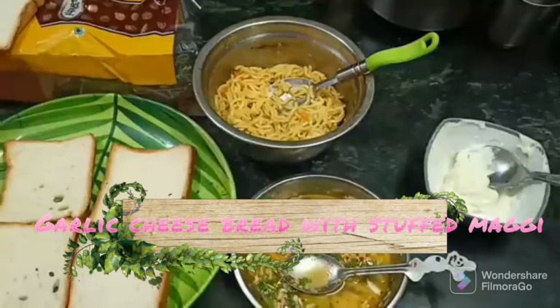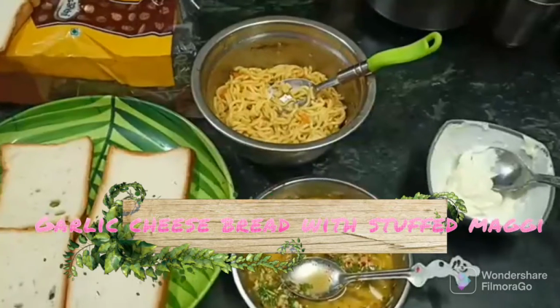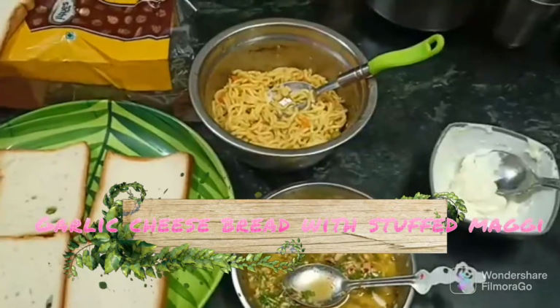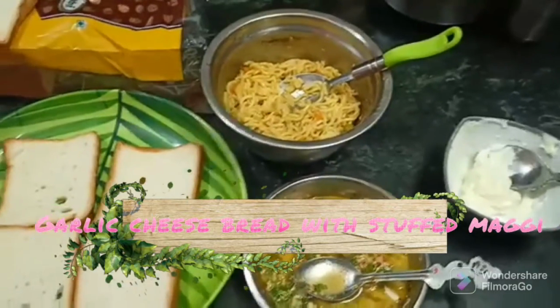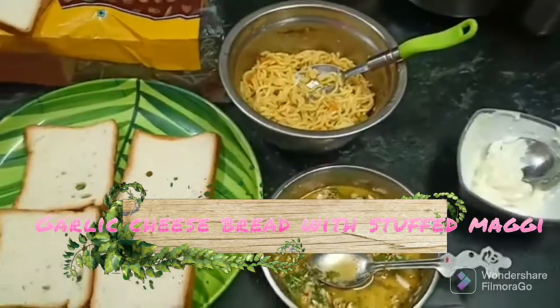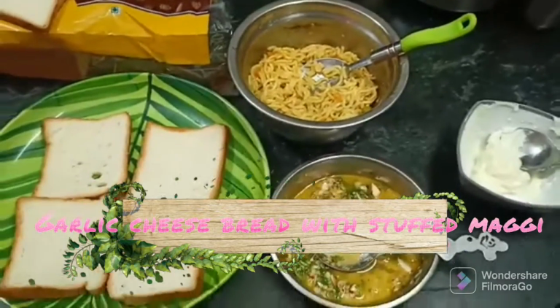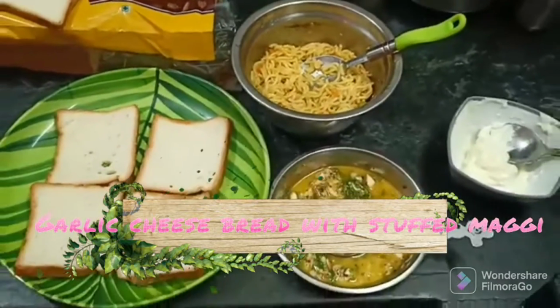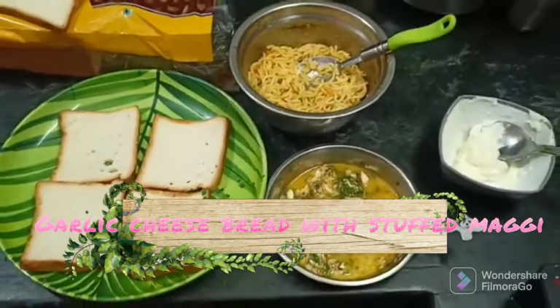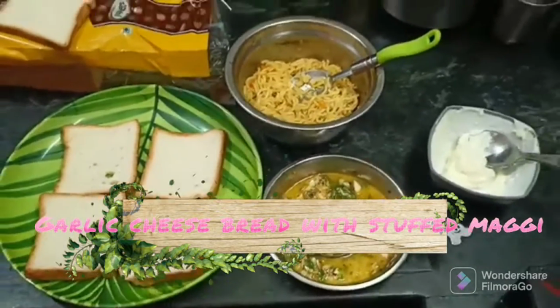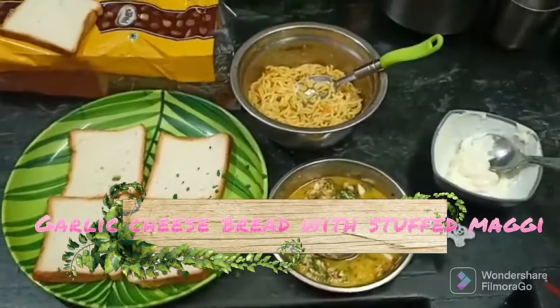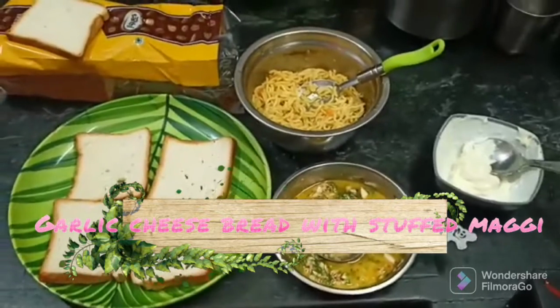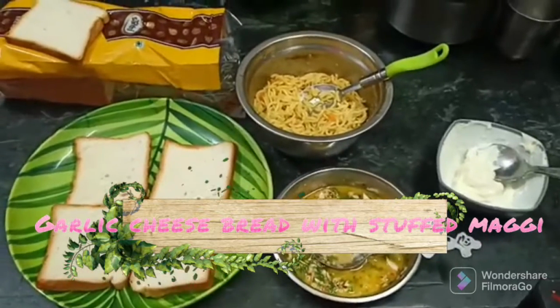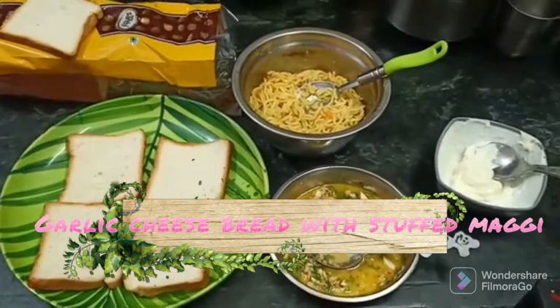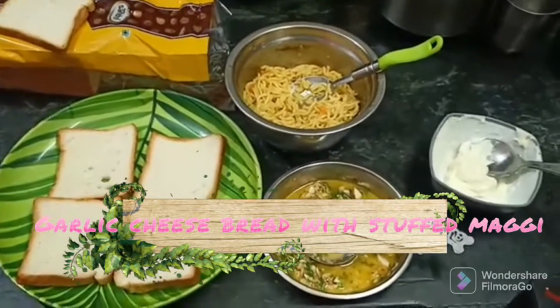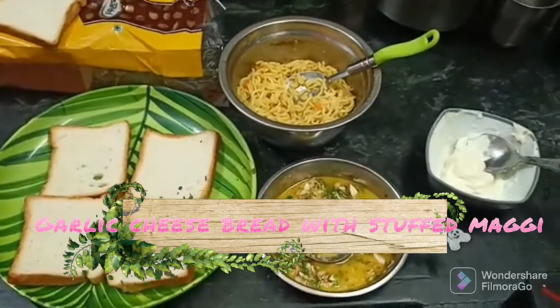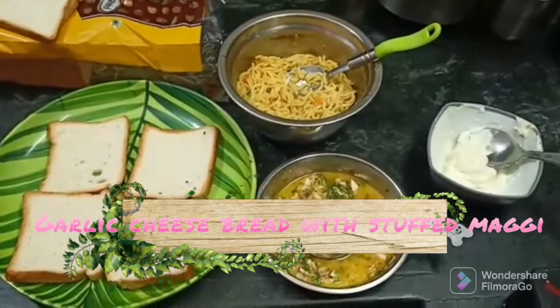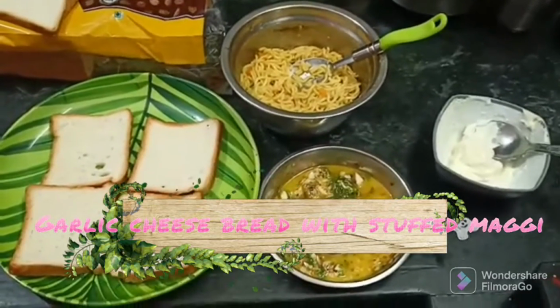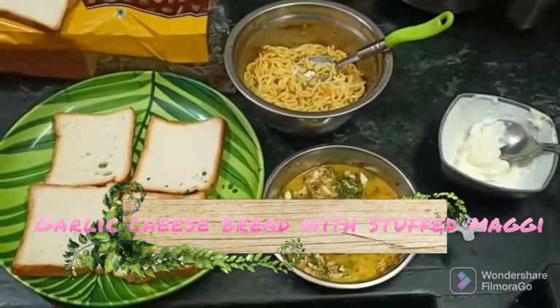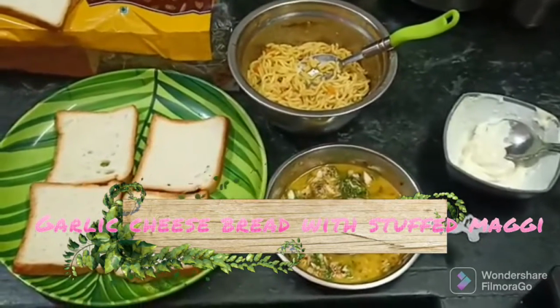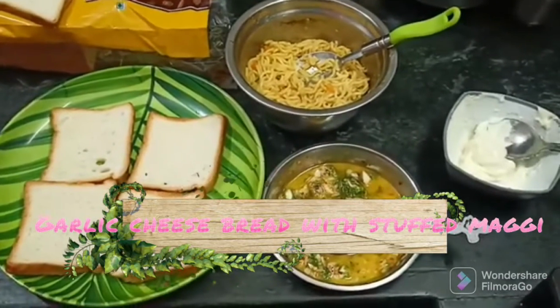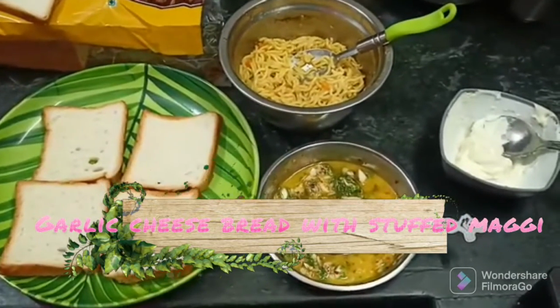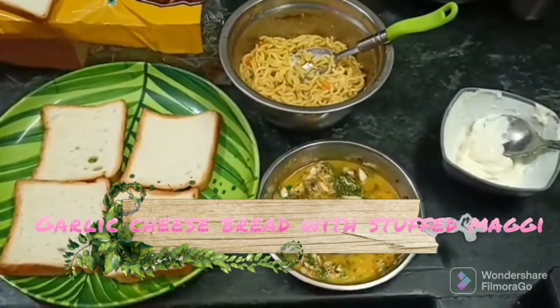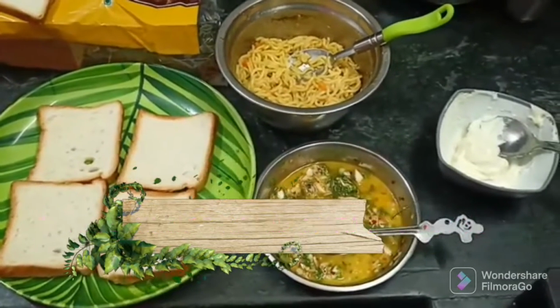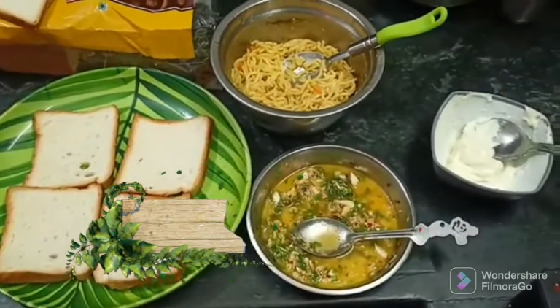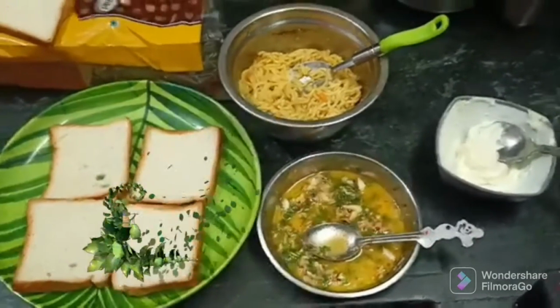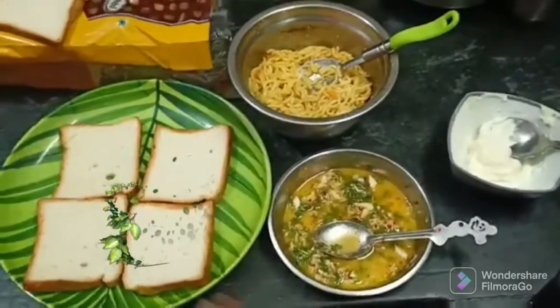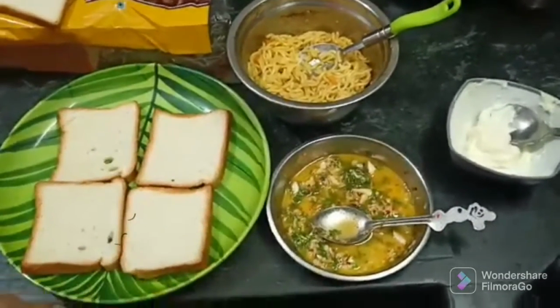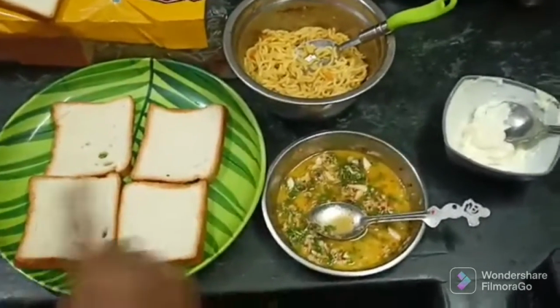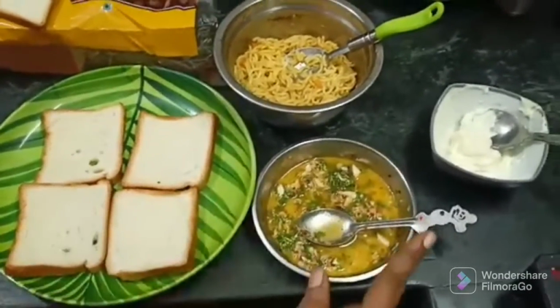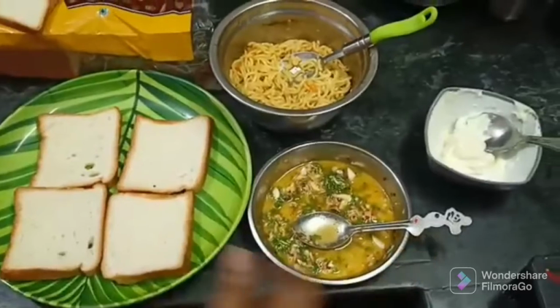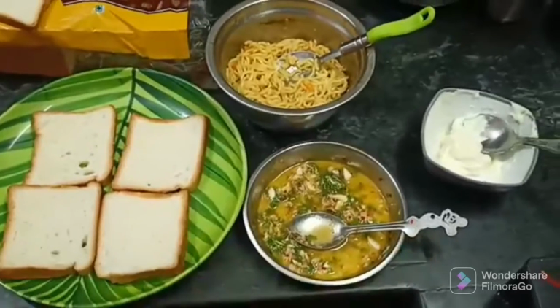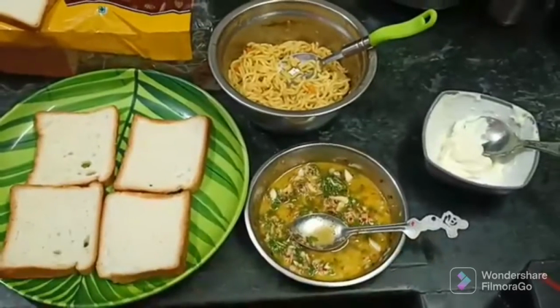Hi Friends! How are you? This is your Sawbiz Kitchen. Today I want to talk about kids' favorite recipe.